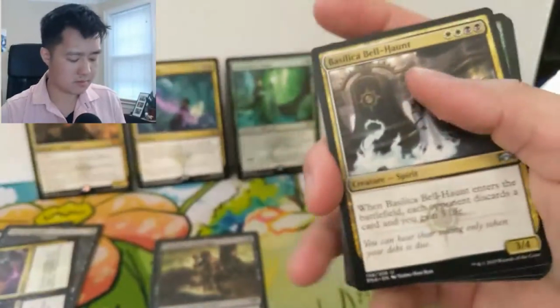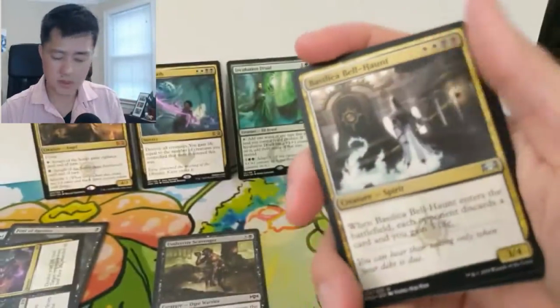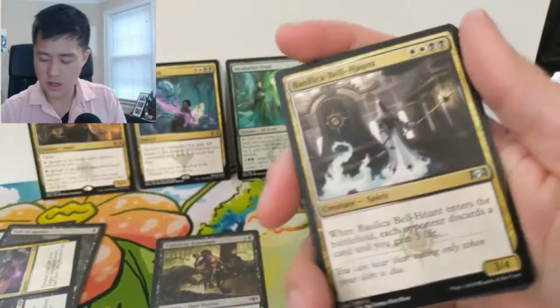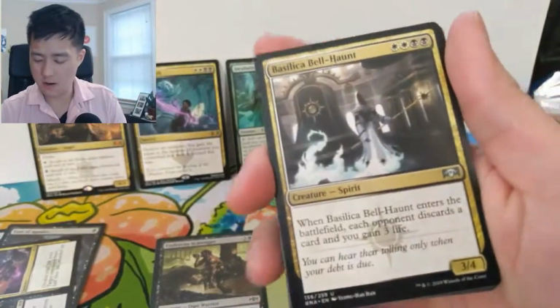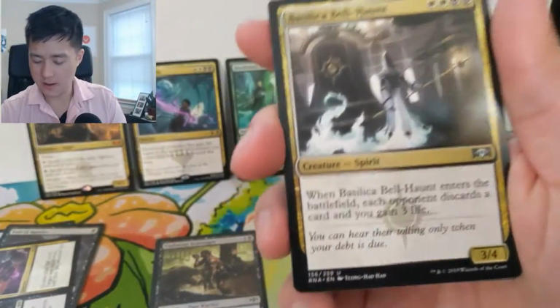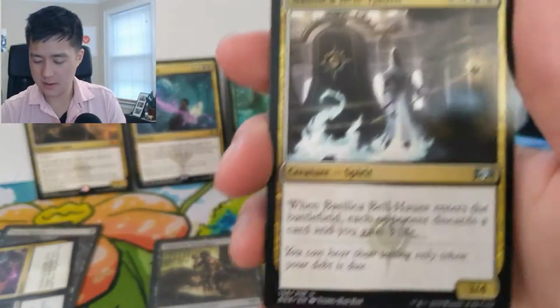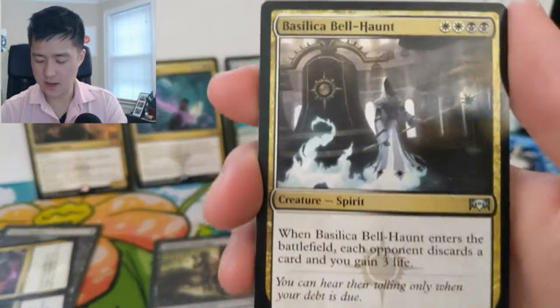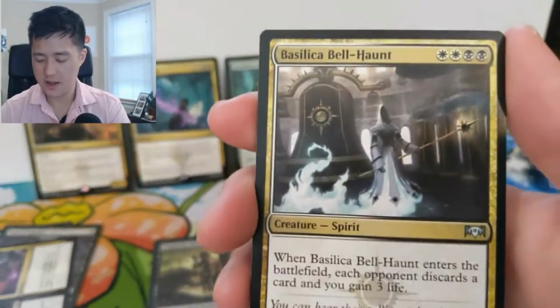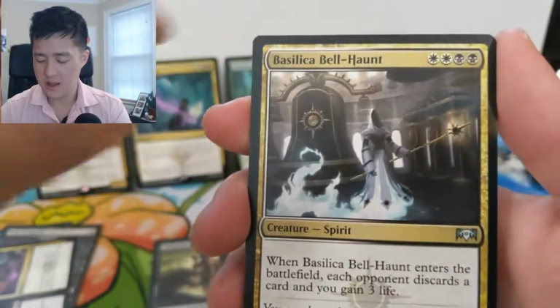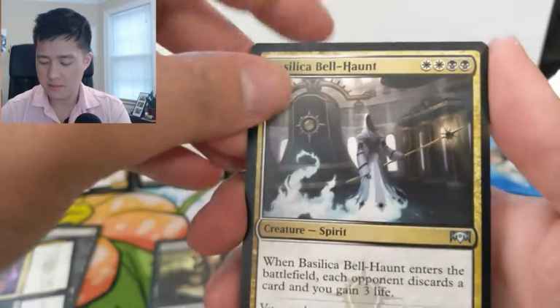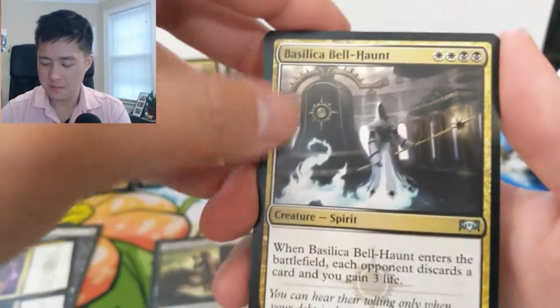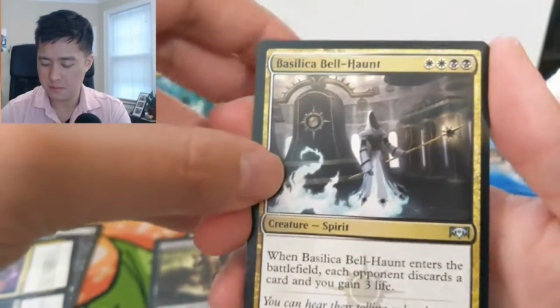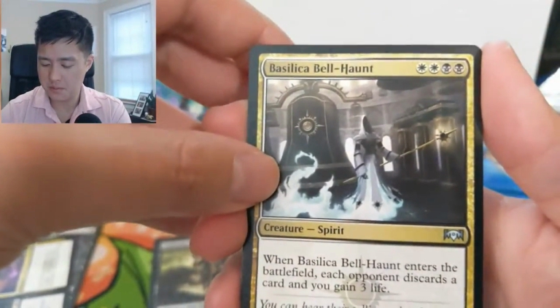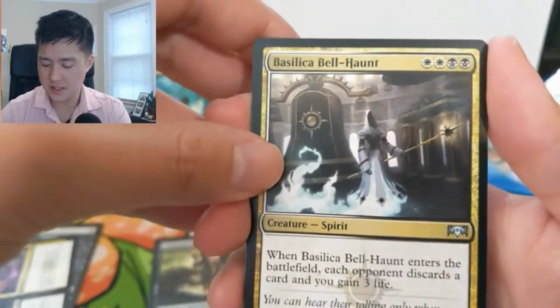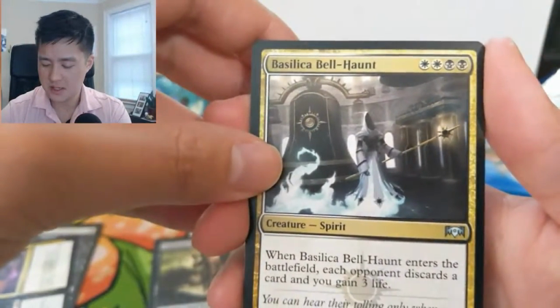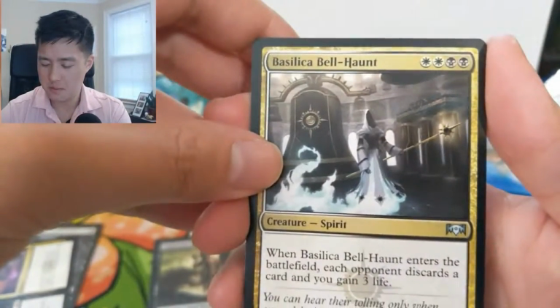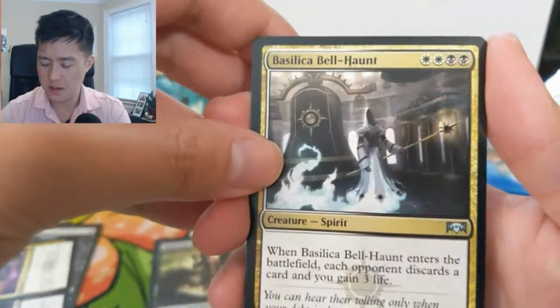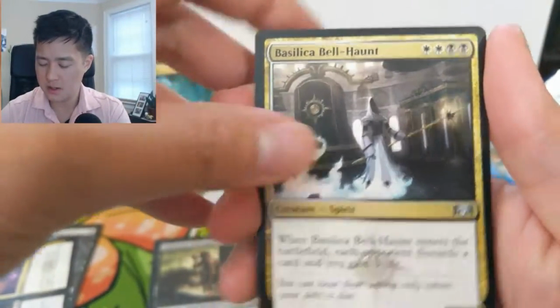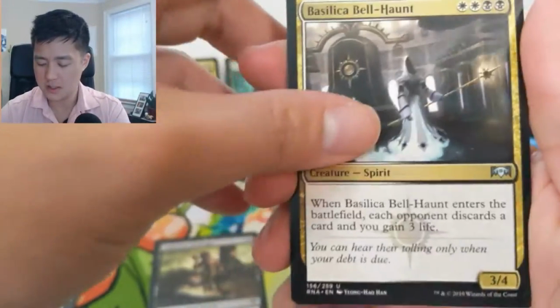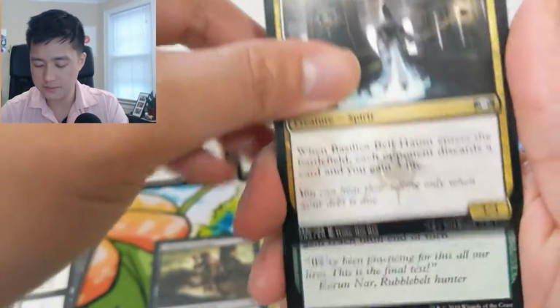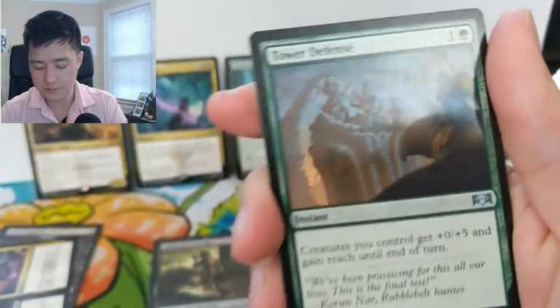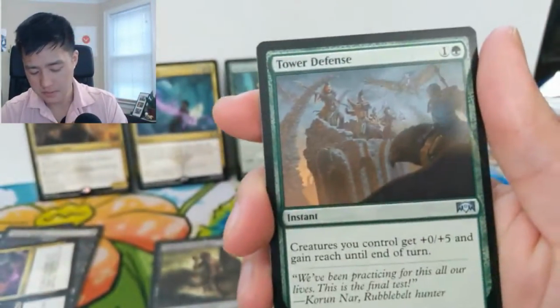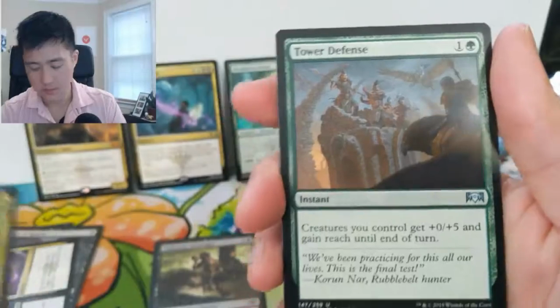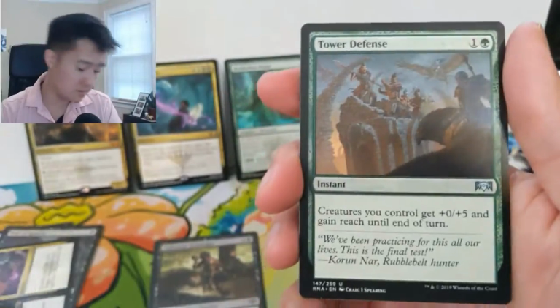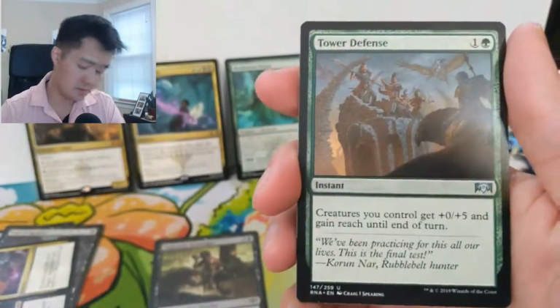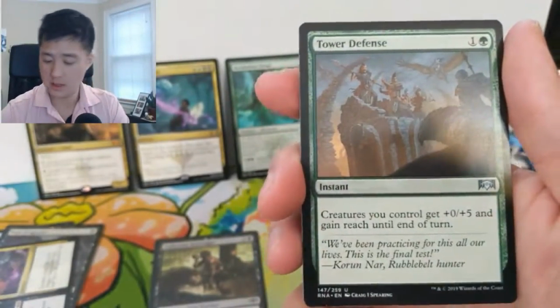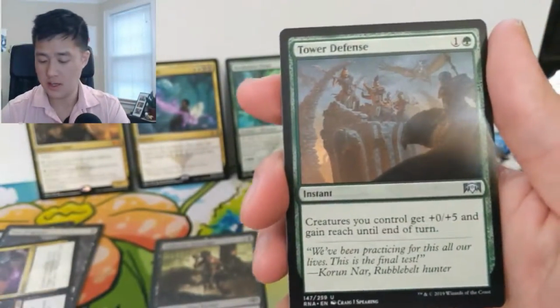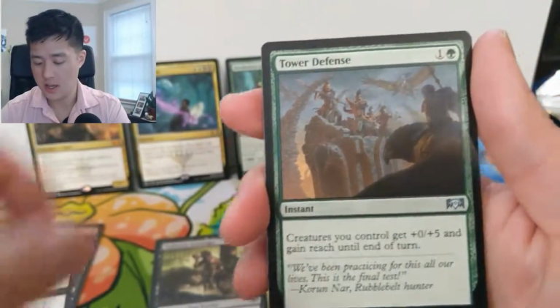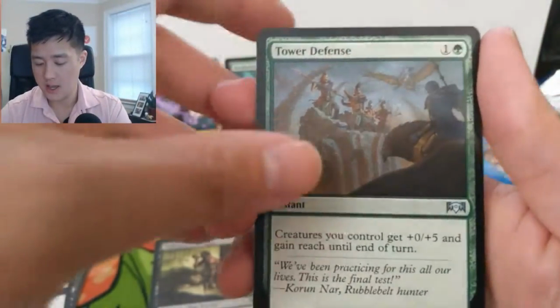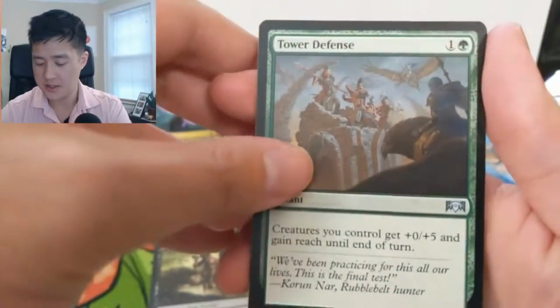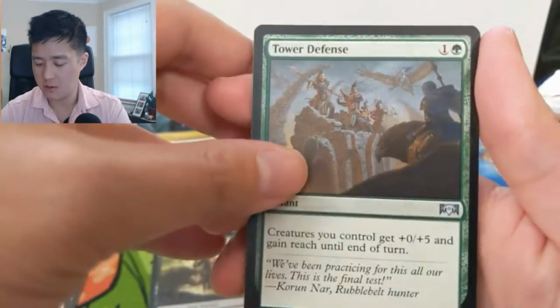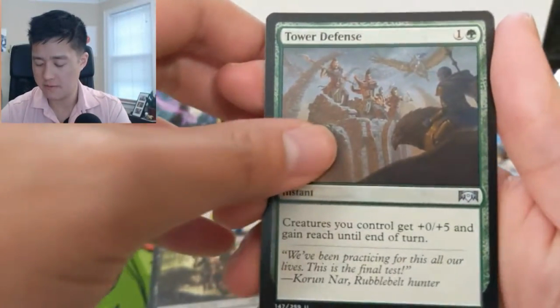Alright, so we got Basilica Bell-Haunt and a Tower Defense.